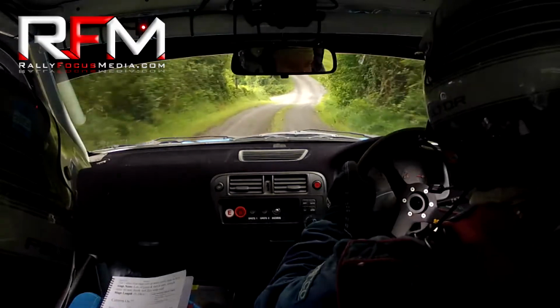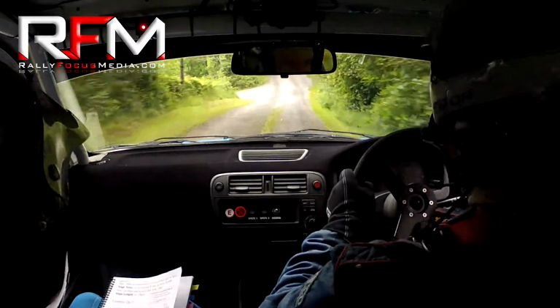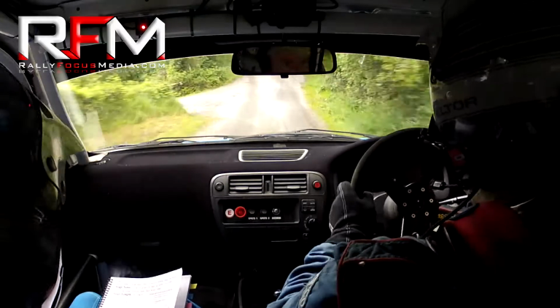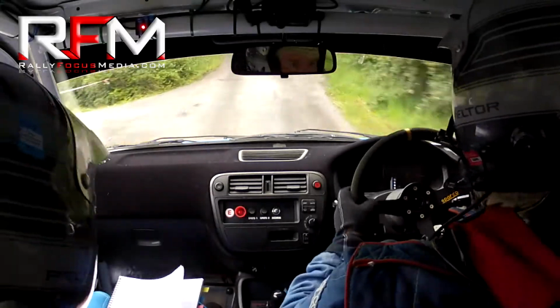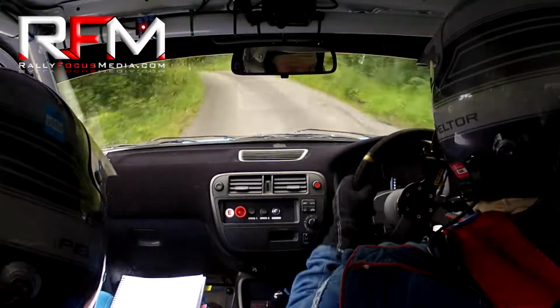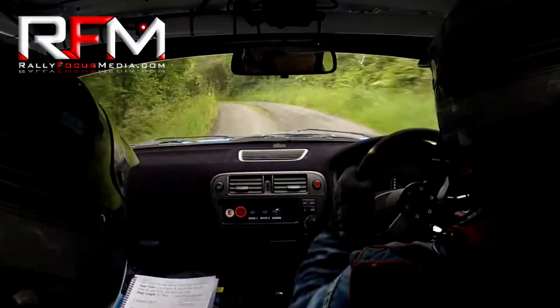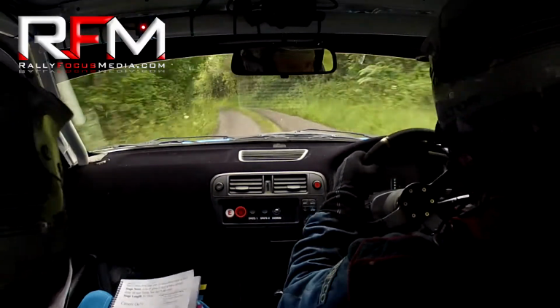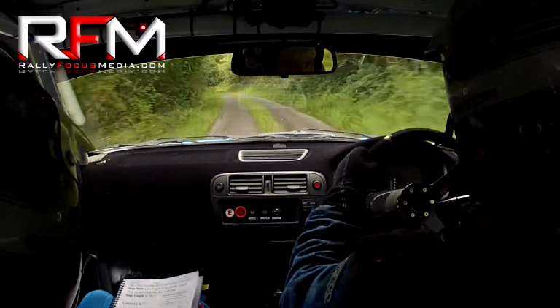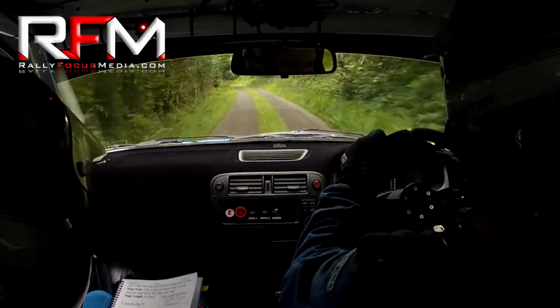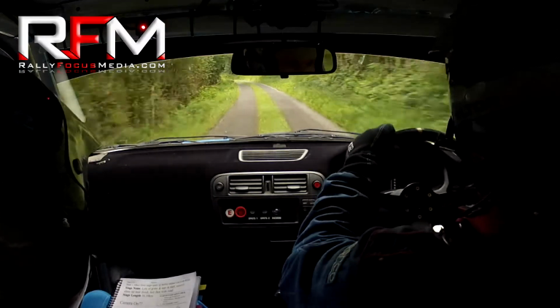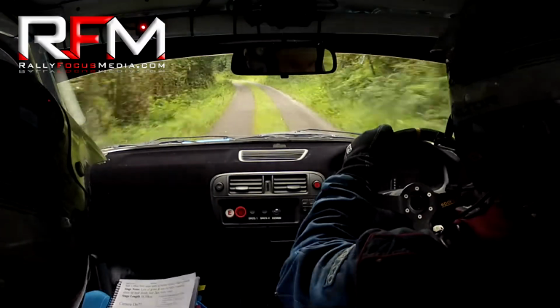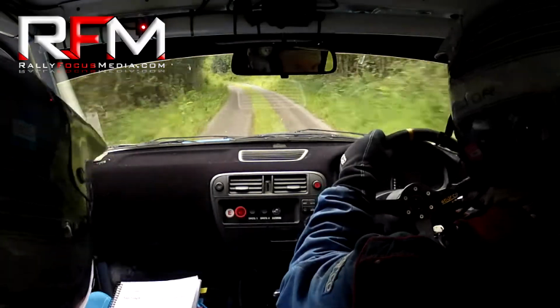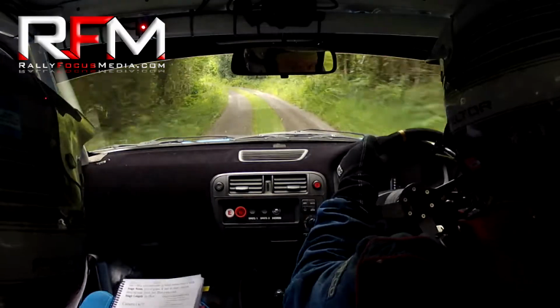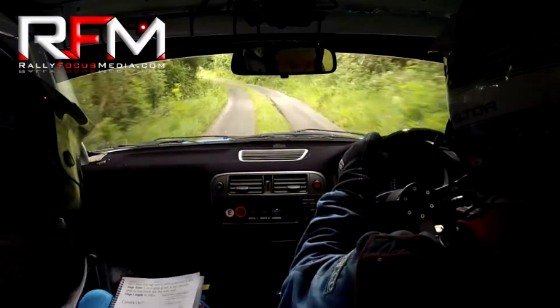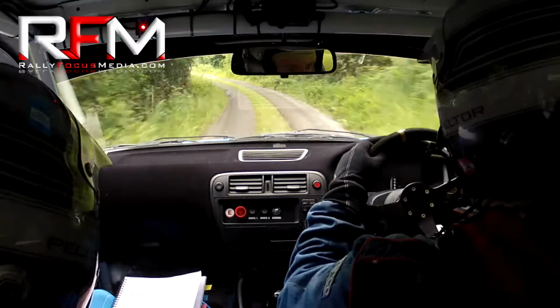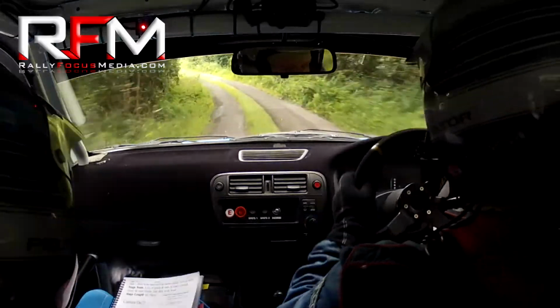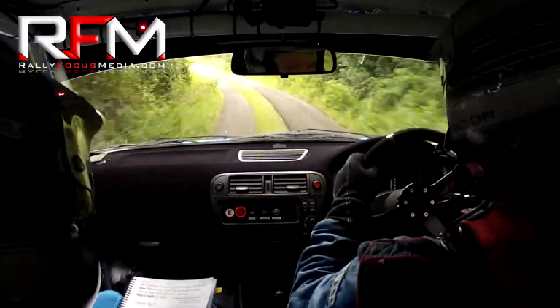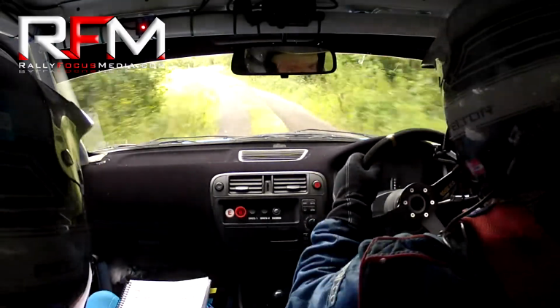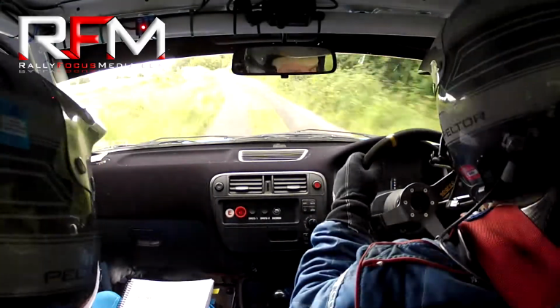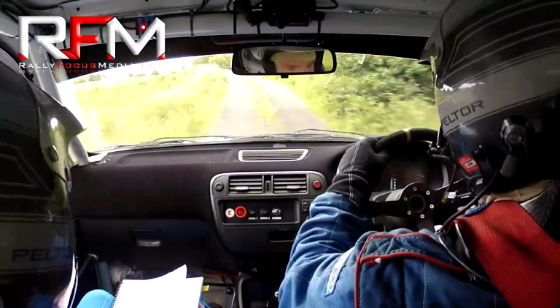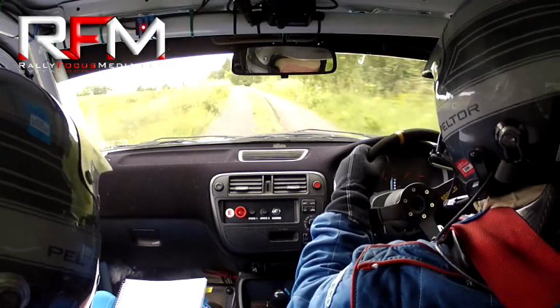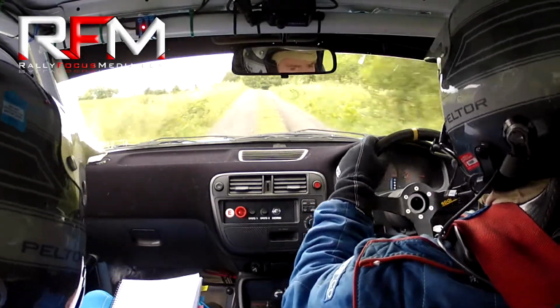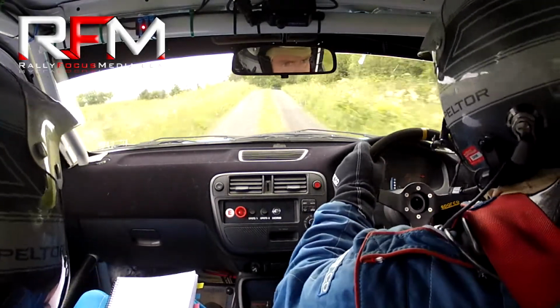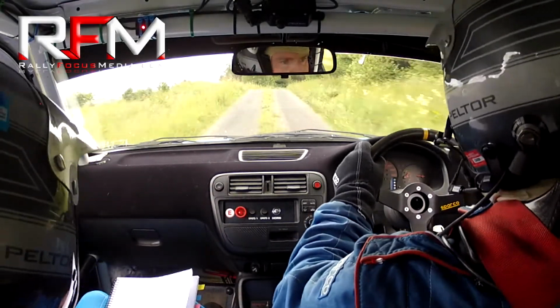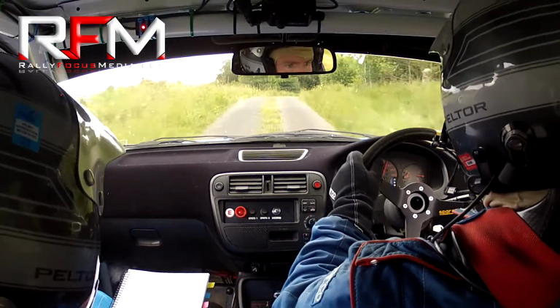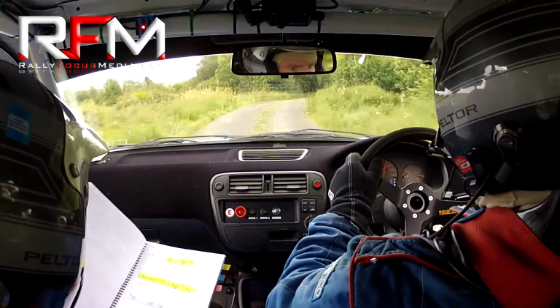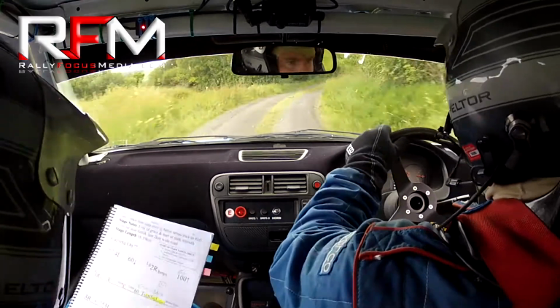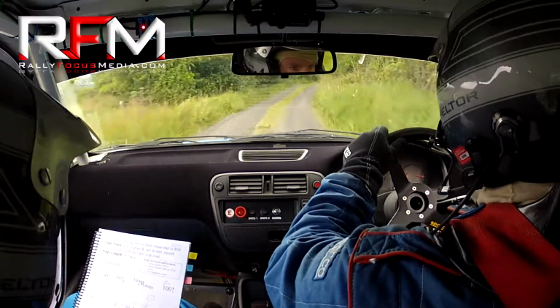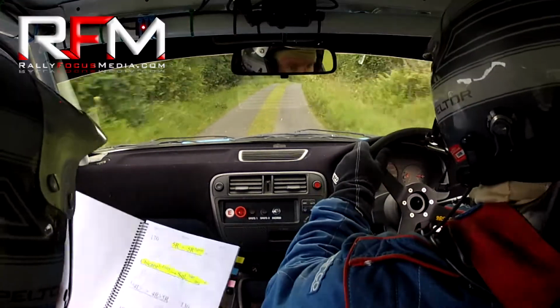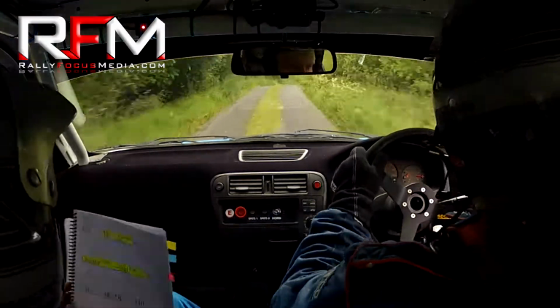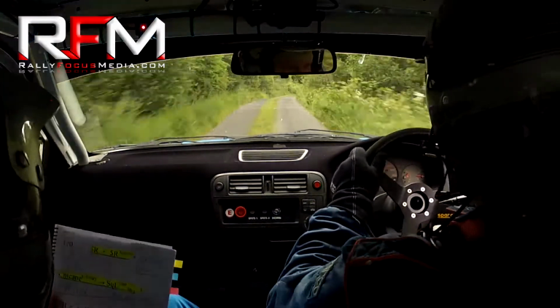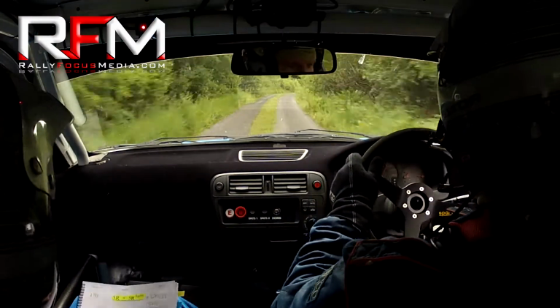60, 3 left again. 60, 3 right over crest. 3 right over the crest. And then you have a slow crest, 40, and 4 right. 40, 4 right.